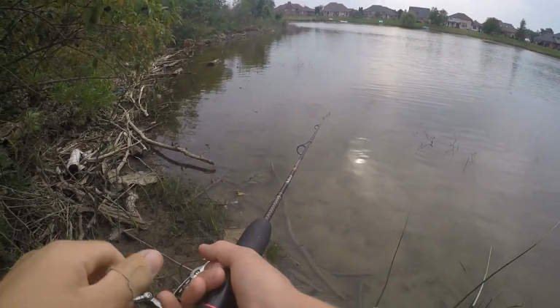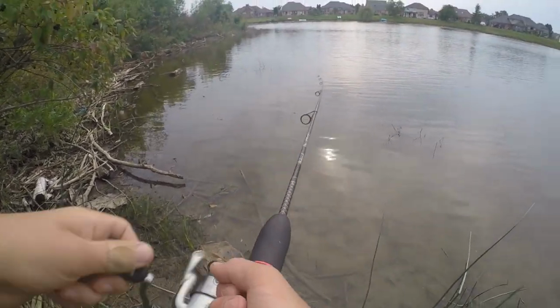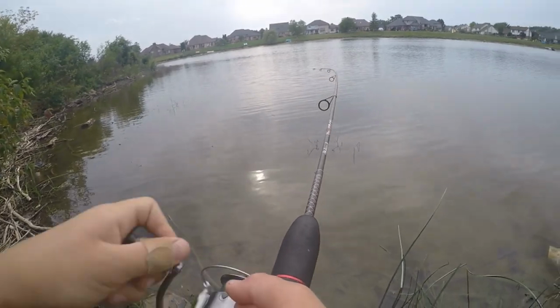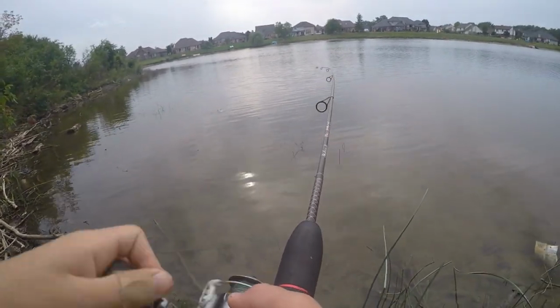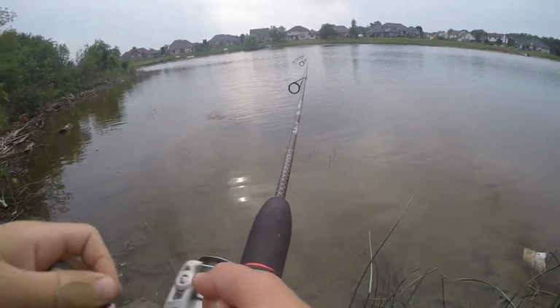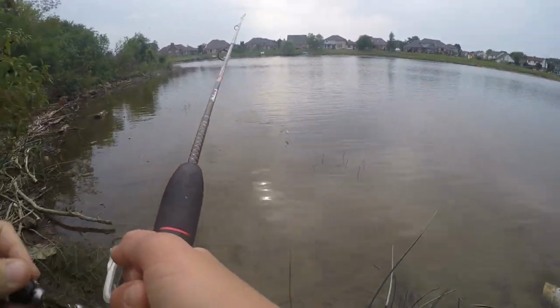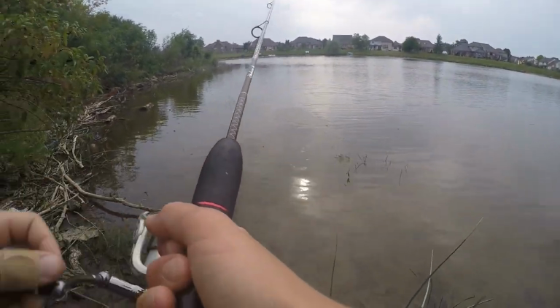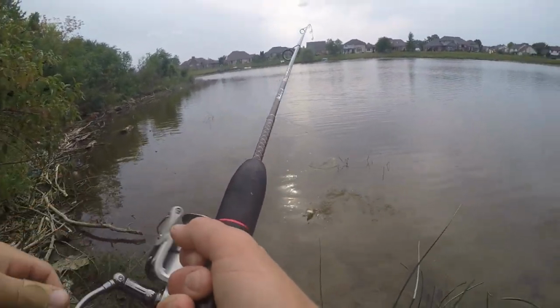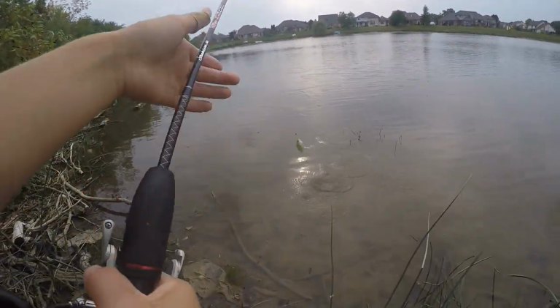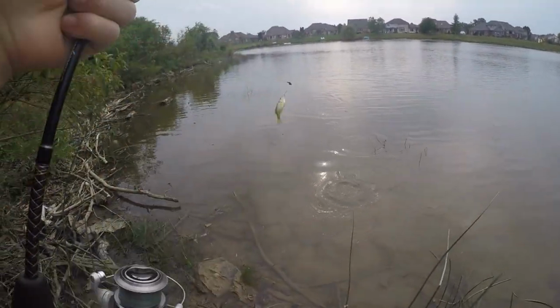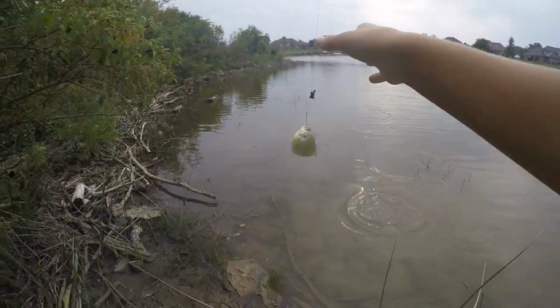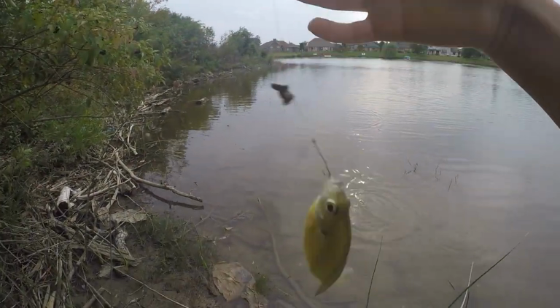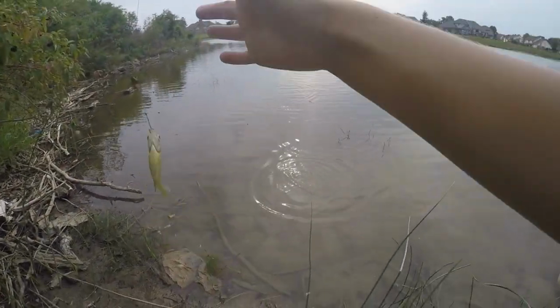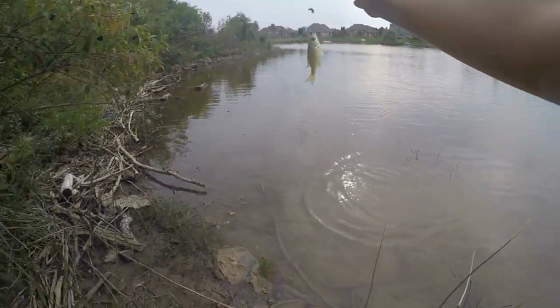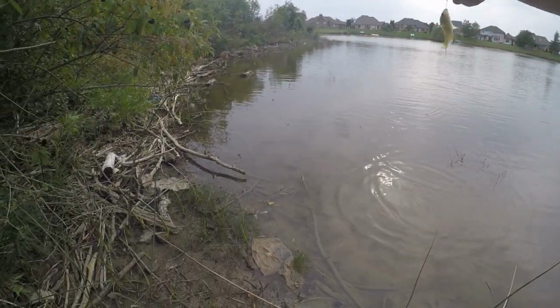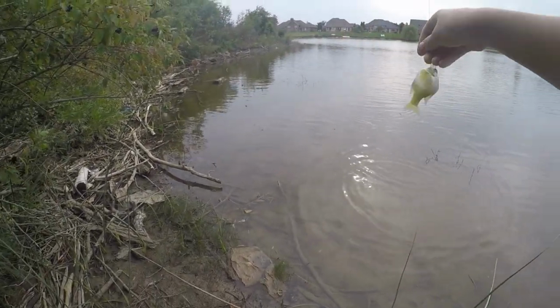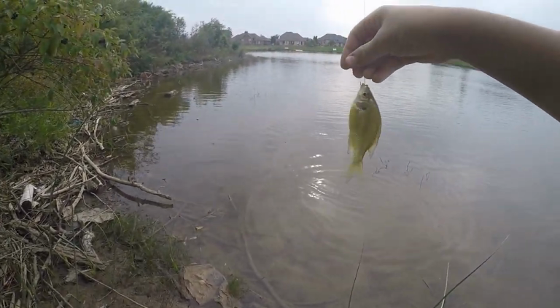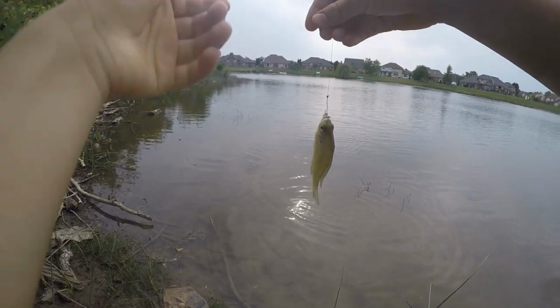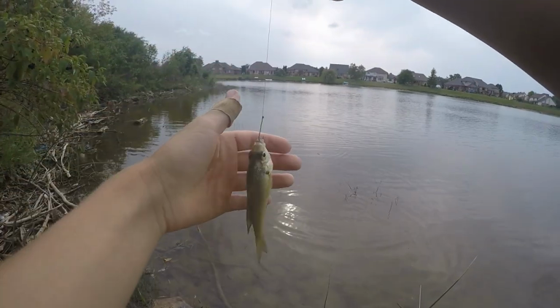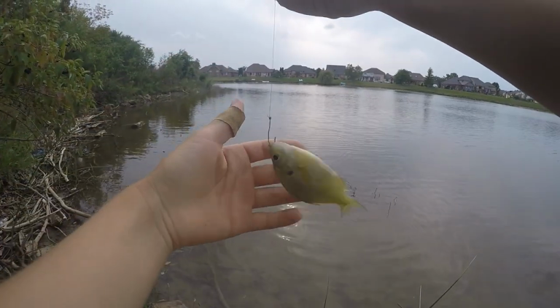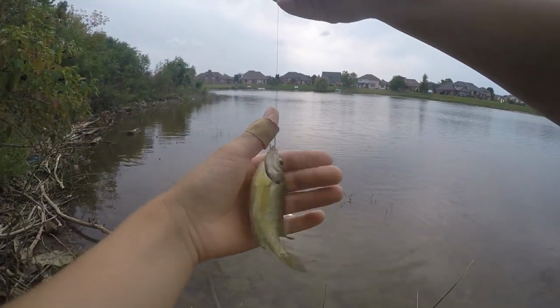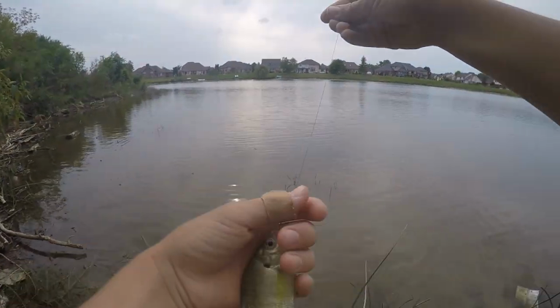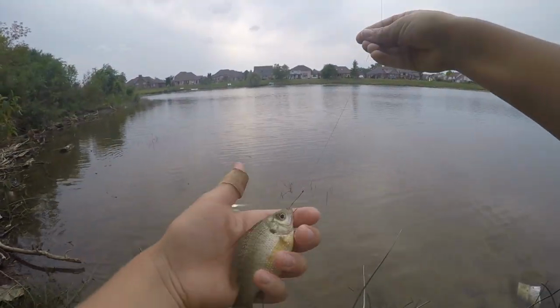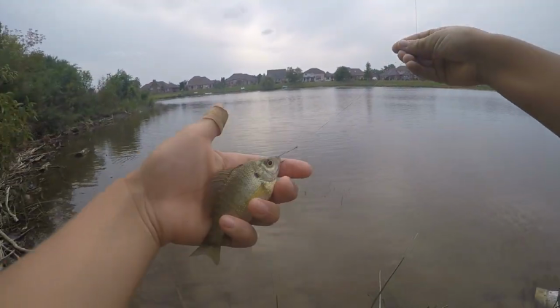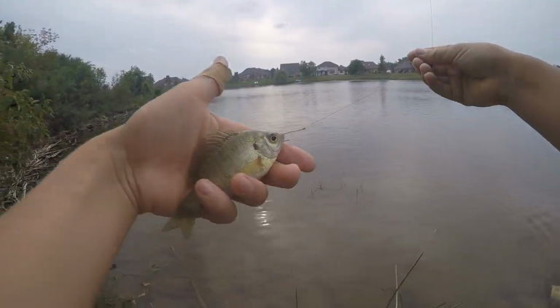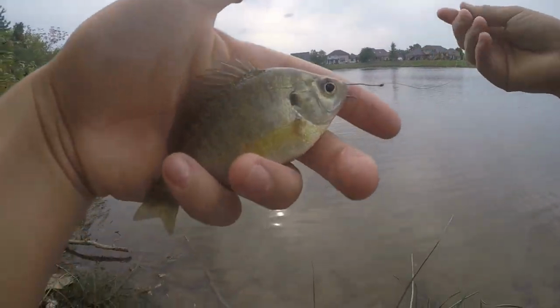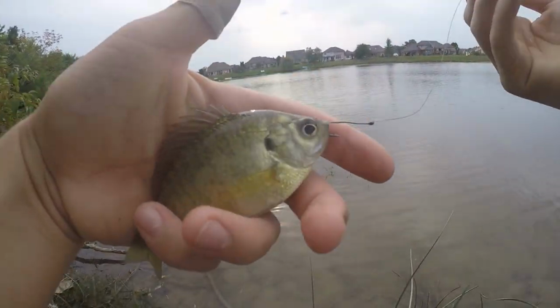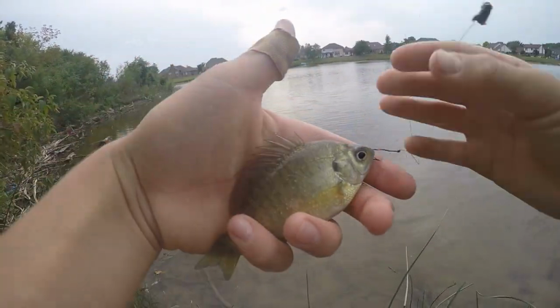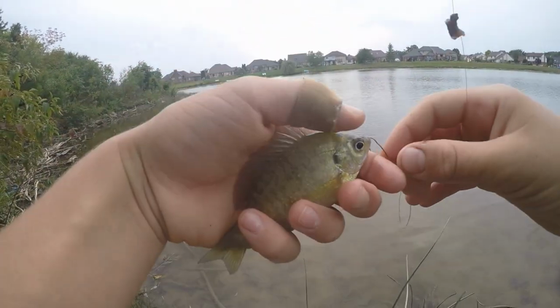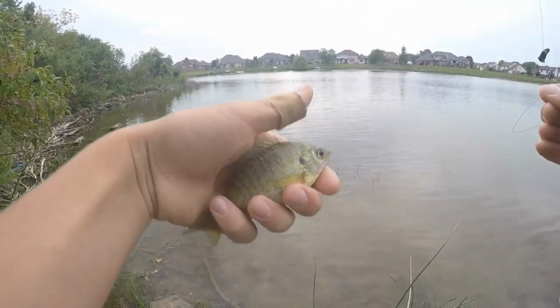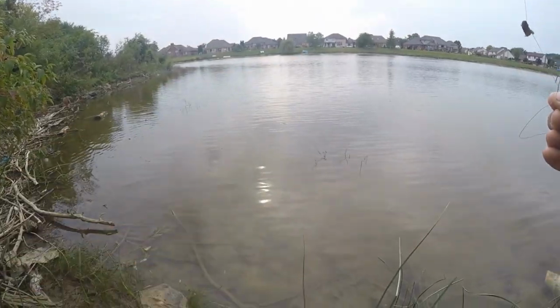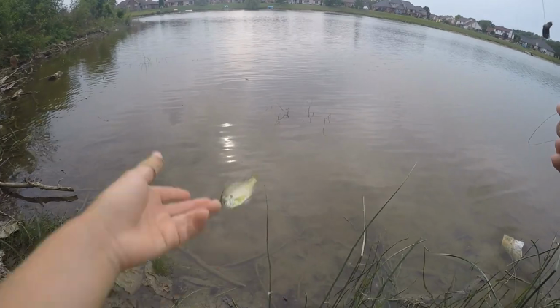There we go, got one! Little bluegill — it's our second fish of the day right there. Beautiful little fish, not very big, but it's pretty cool. Awesome. See you buddy.